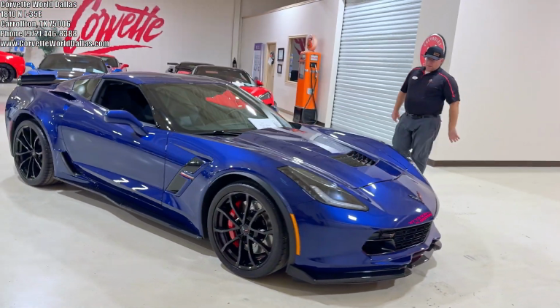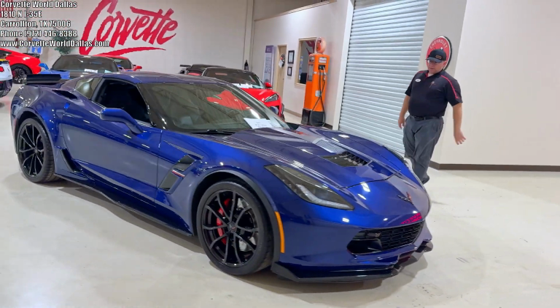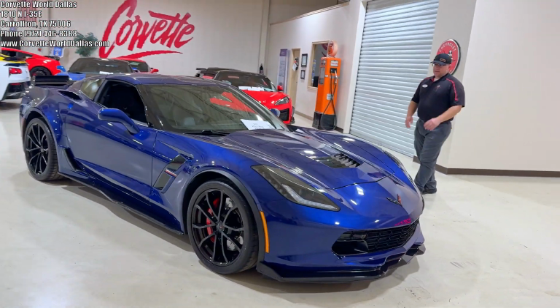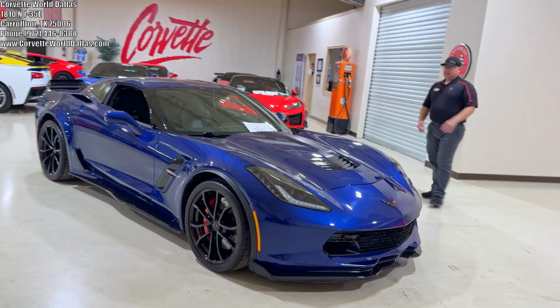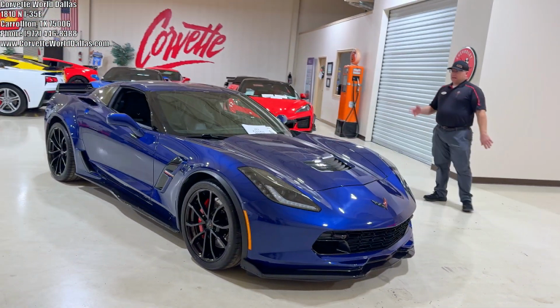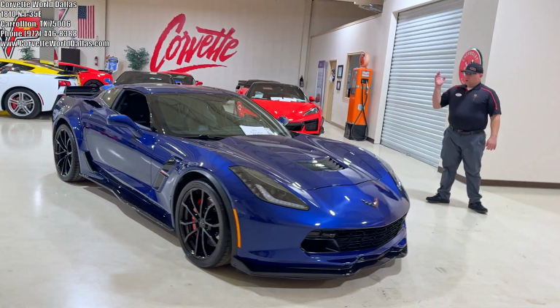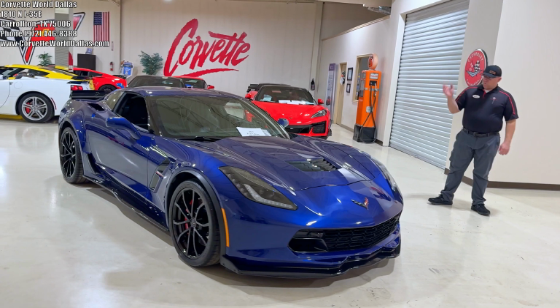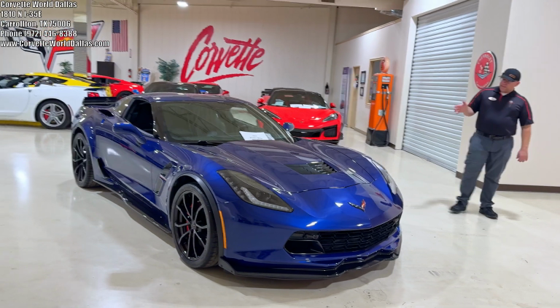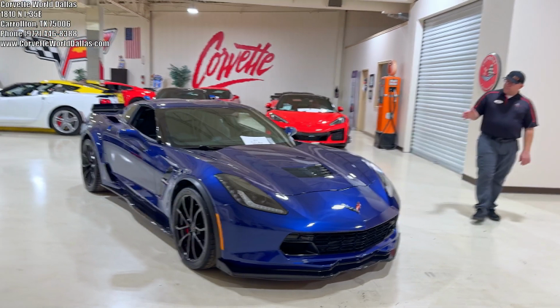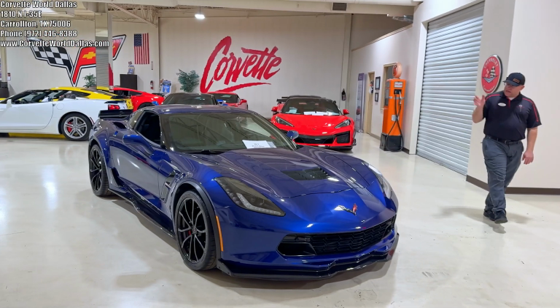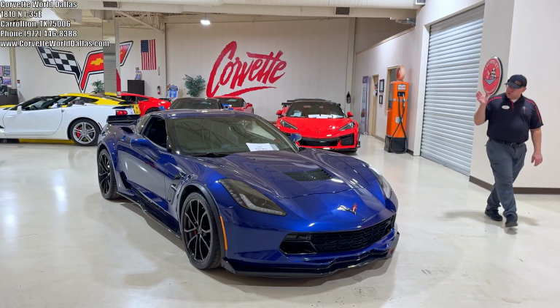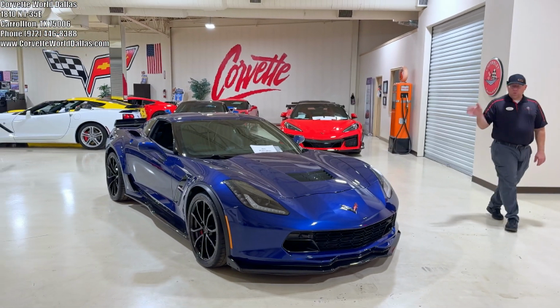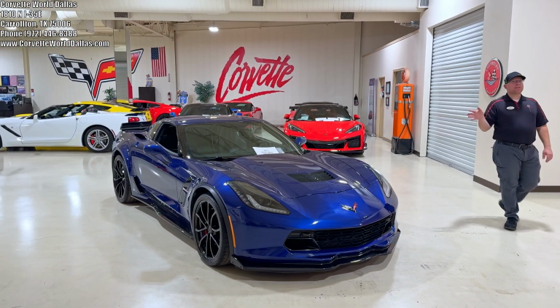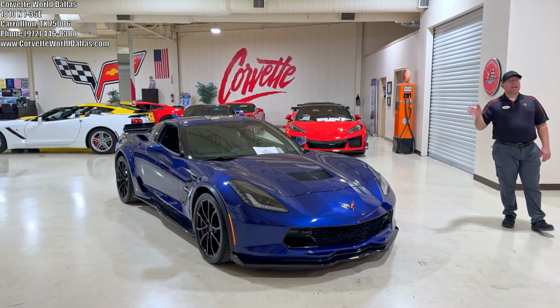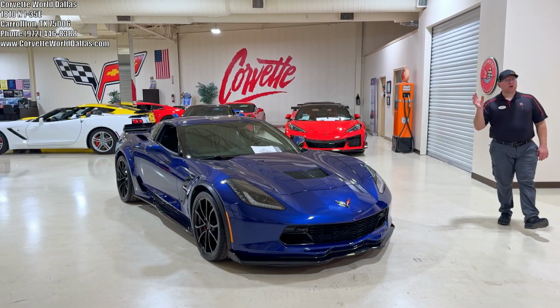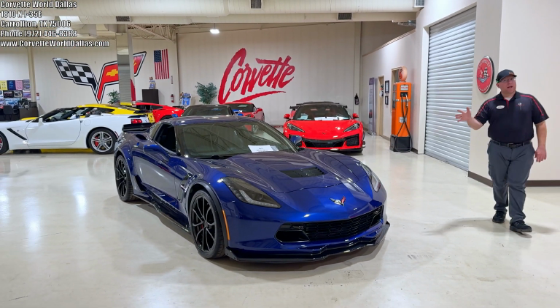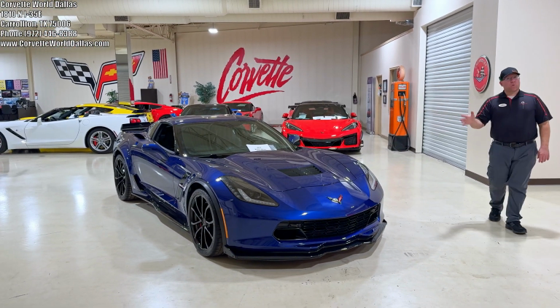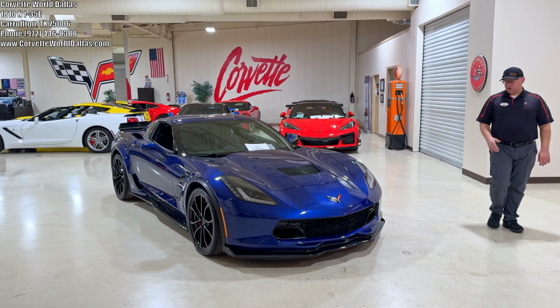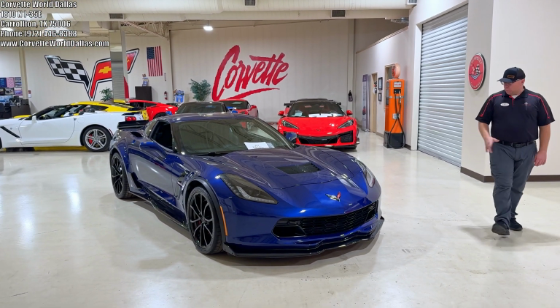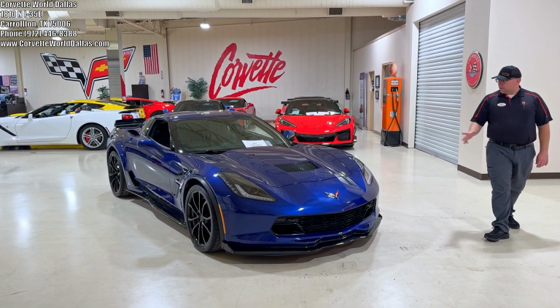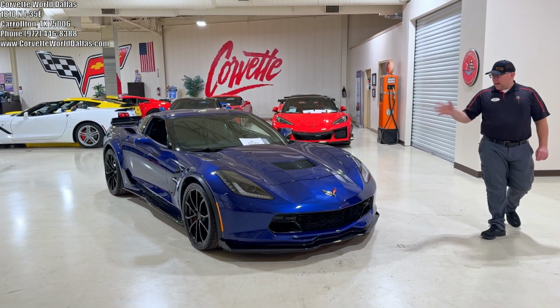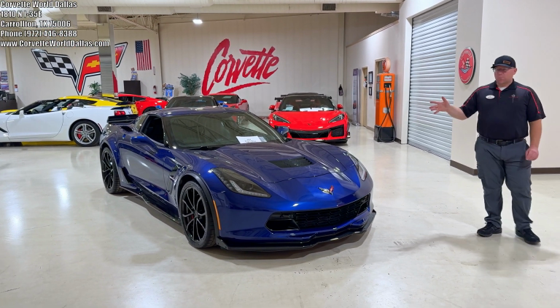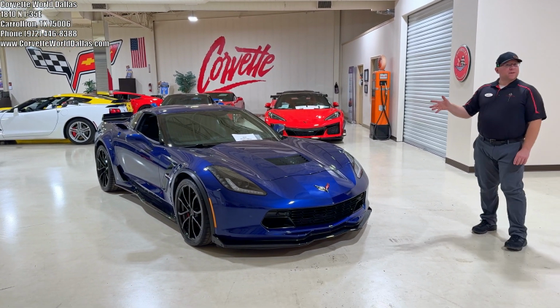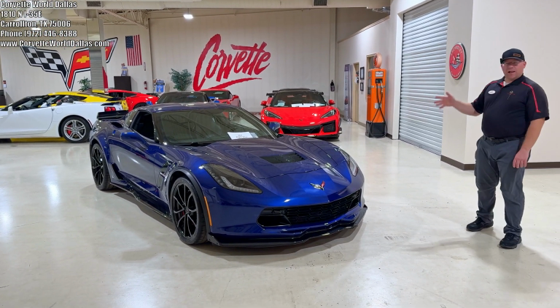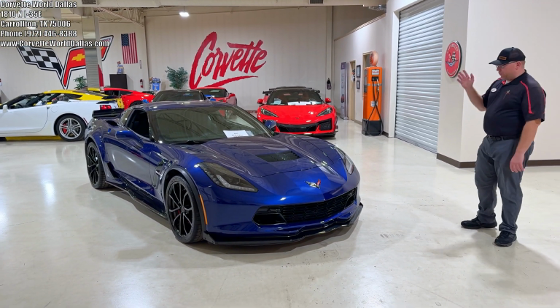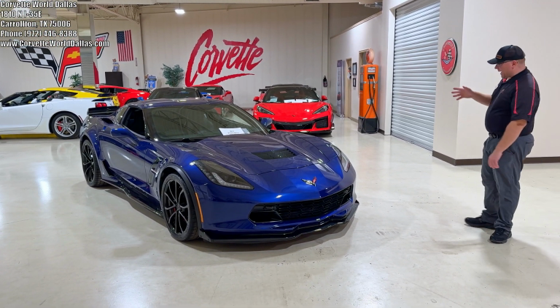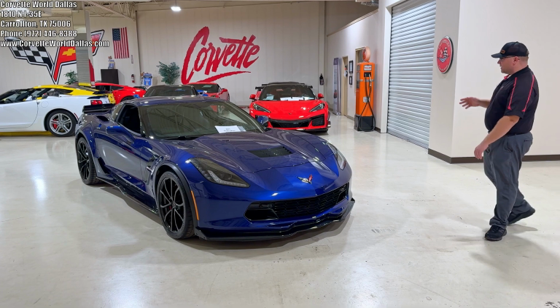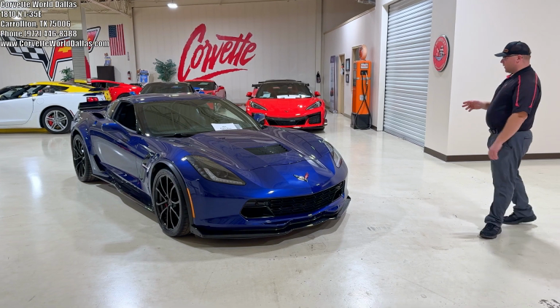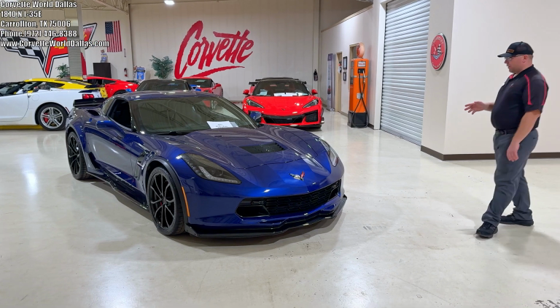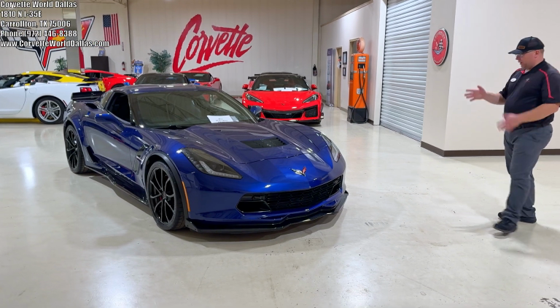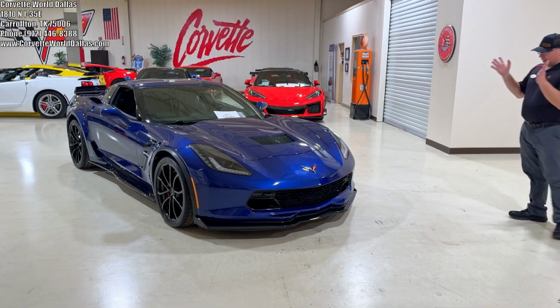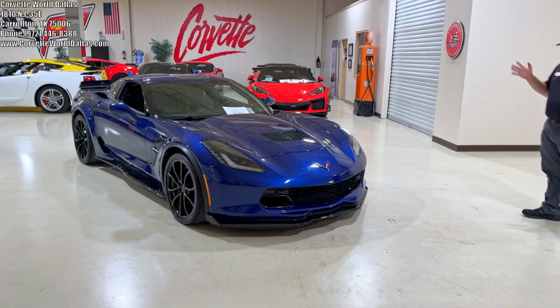This is a 2017 2LT Grand Sport Coupe, Admiral Blue Metallic, black interior — and check it out.